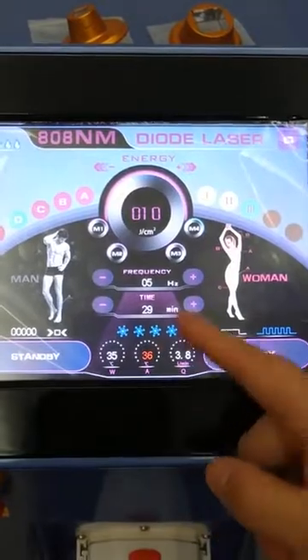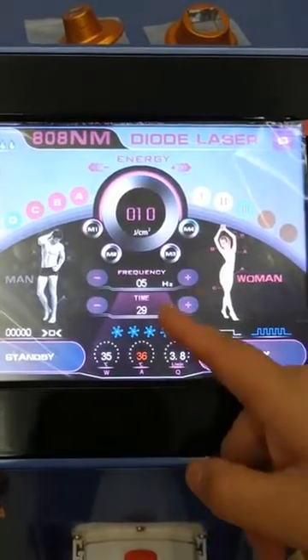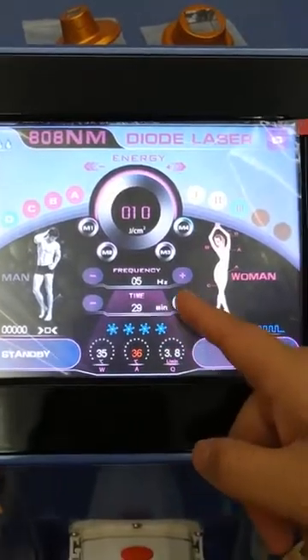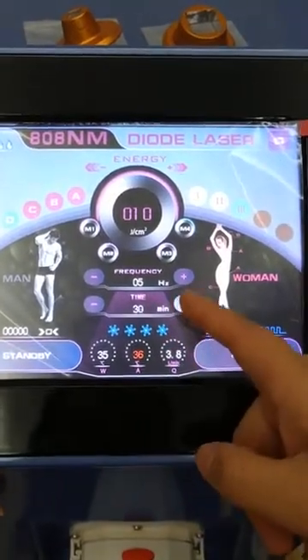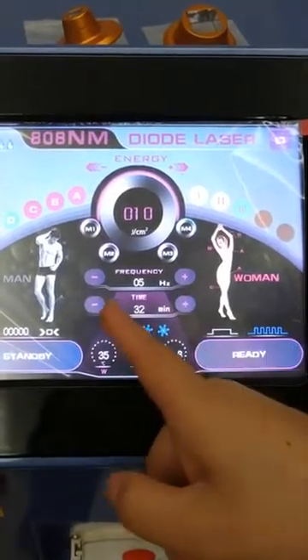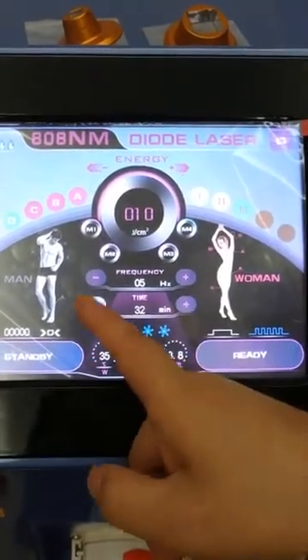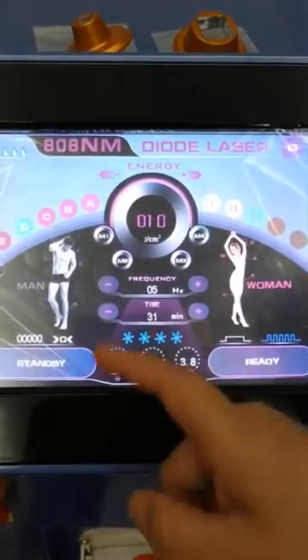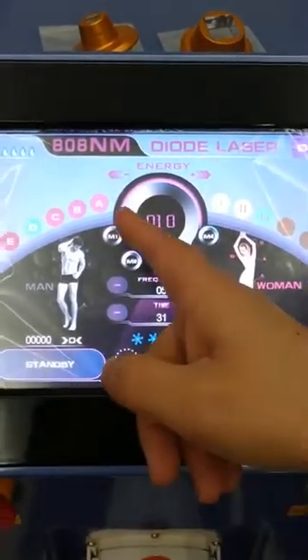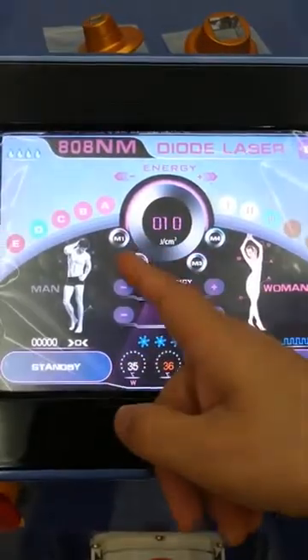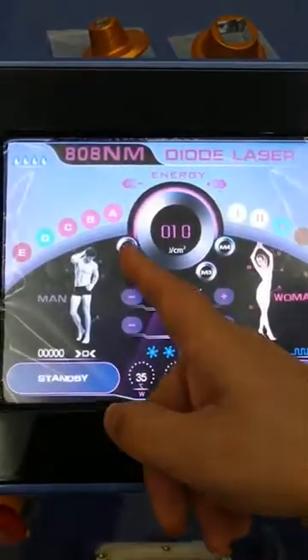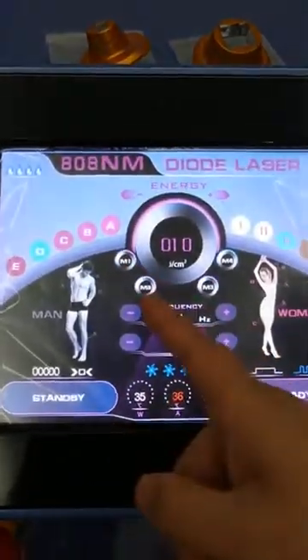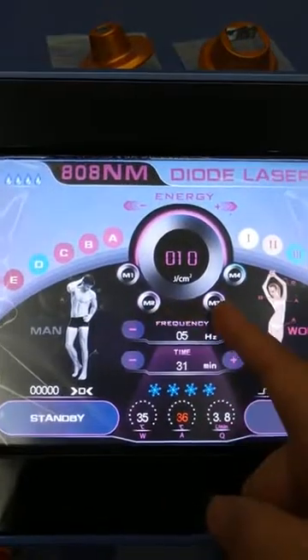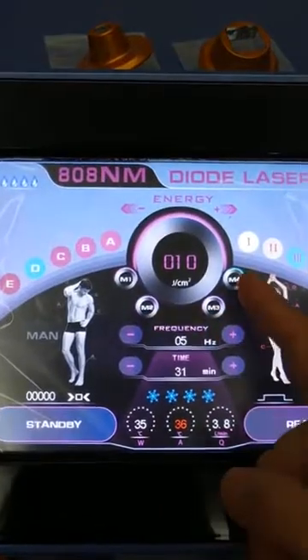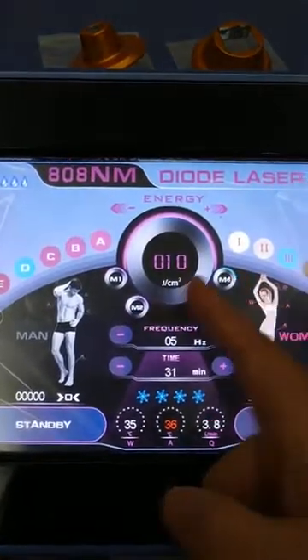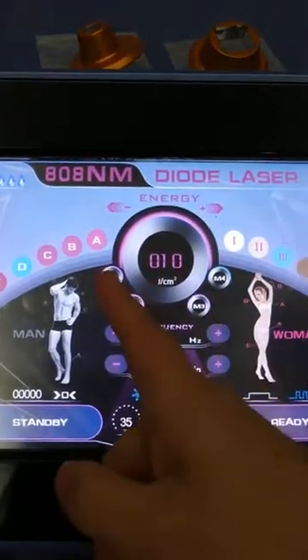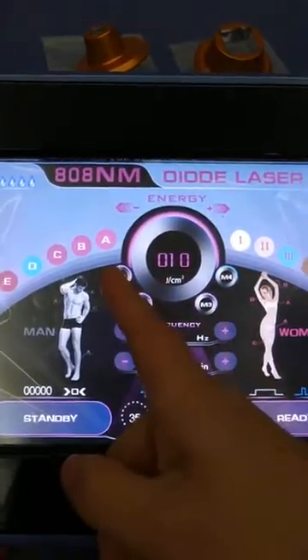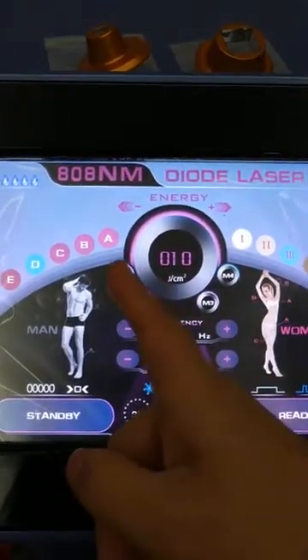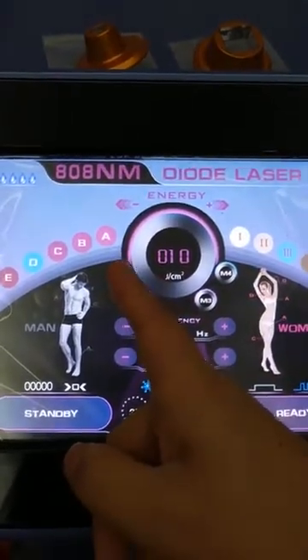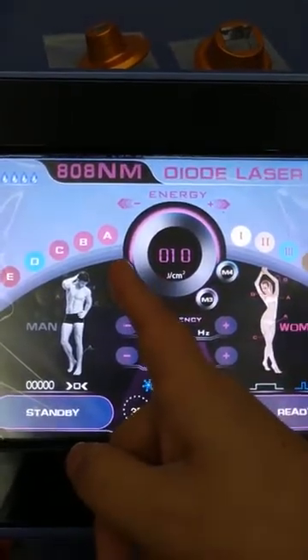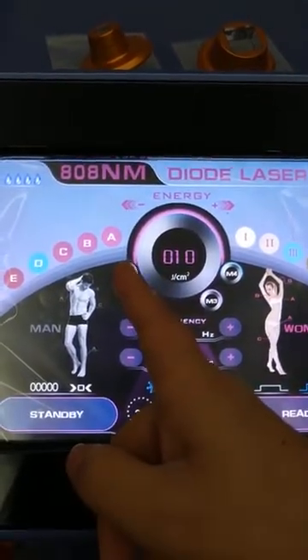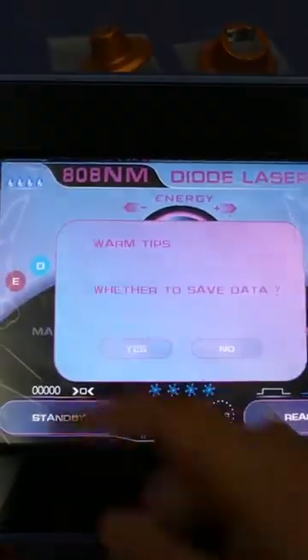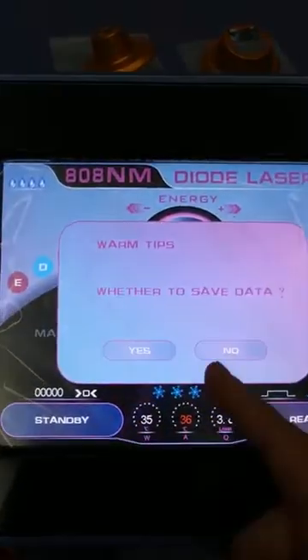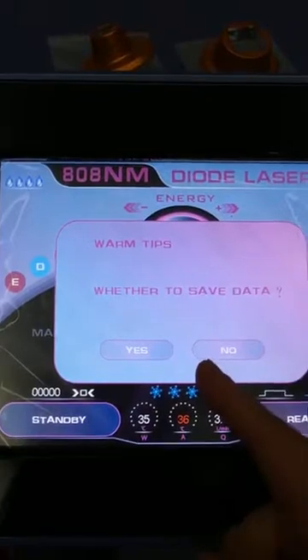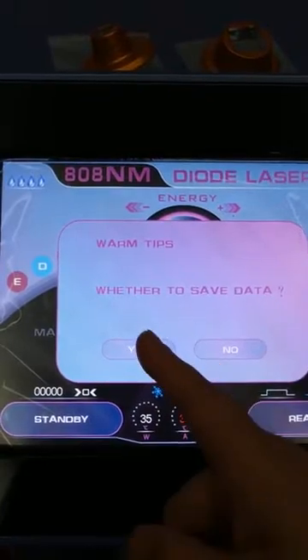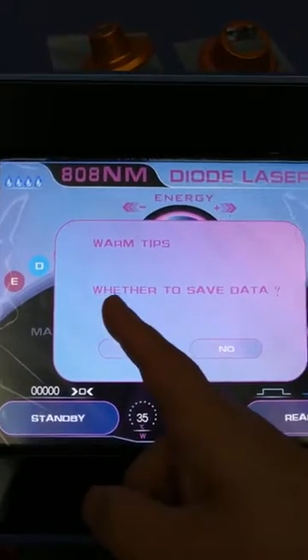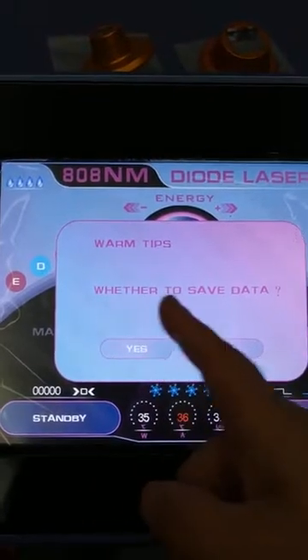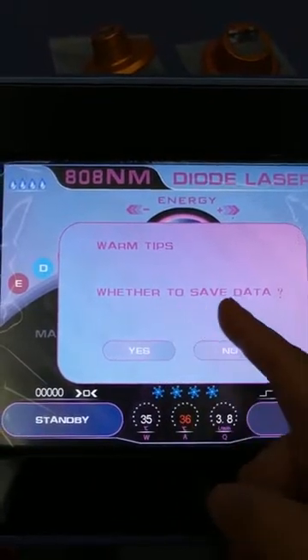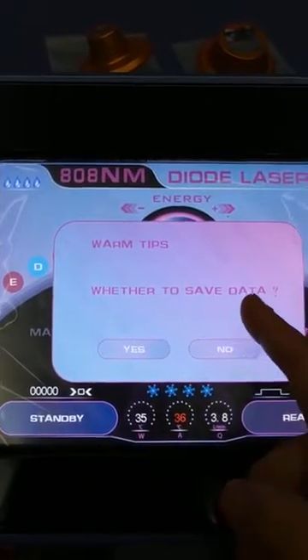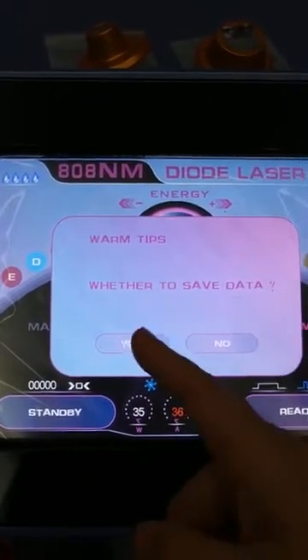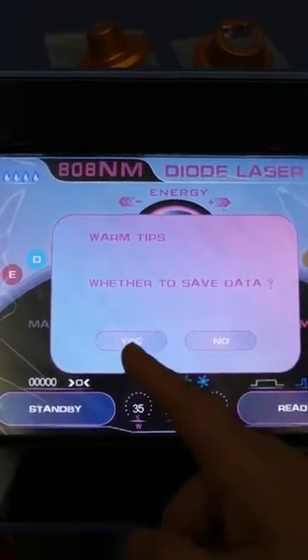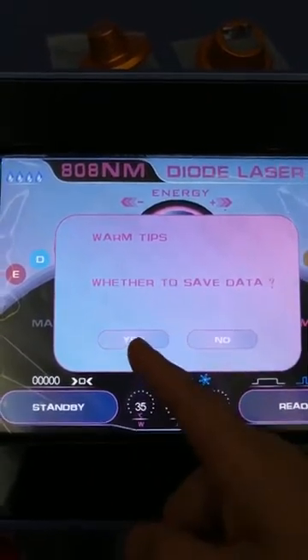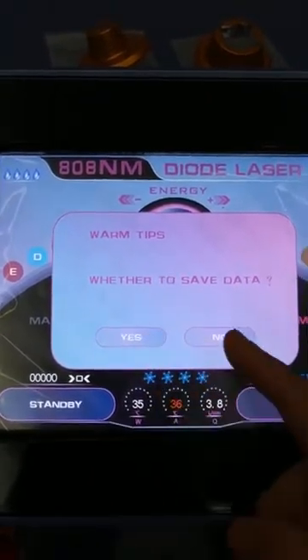Time you can adjust. Here are M1, M2, M3, M4 — you can record the parameters. Whether to save data, you can choose yes or no.